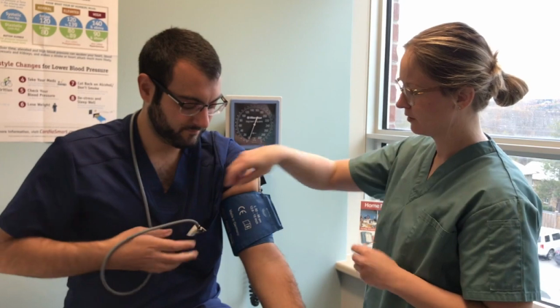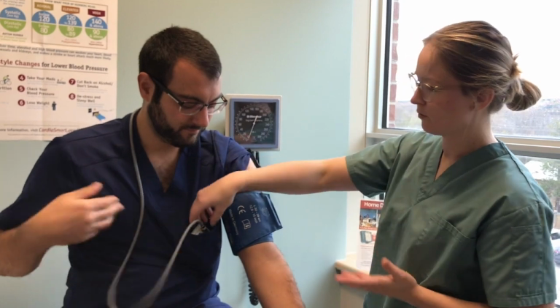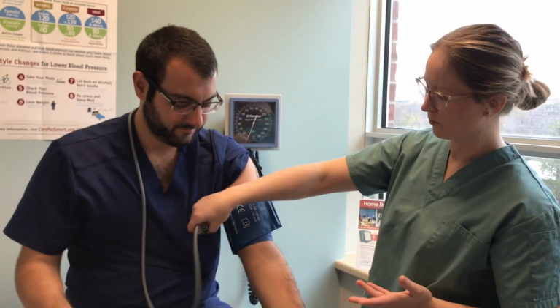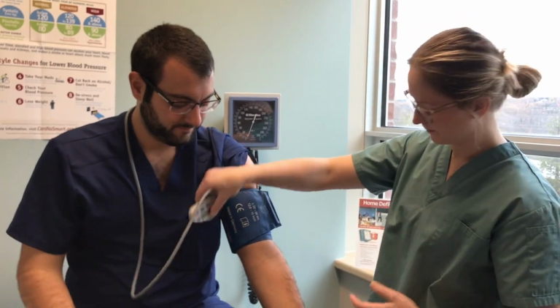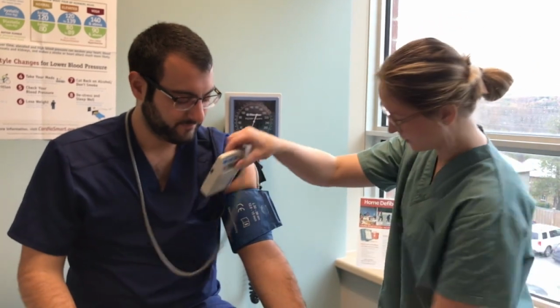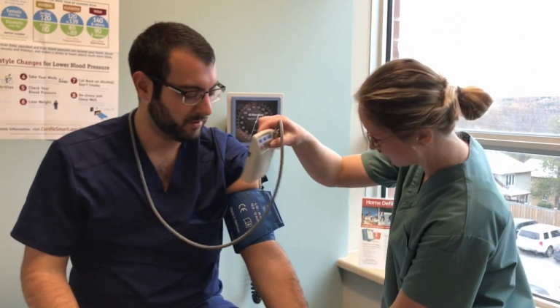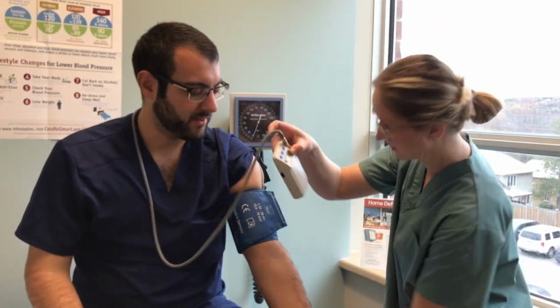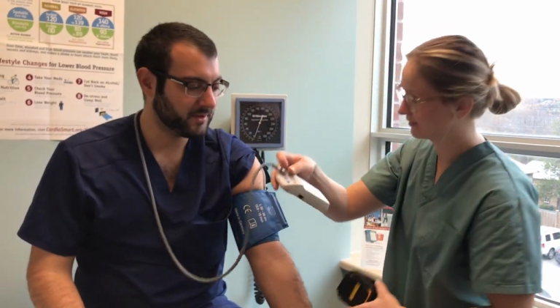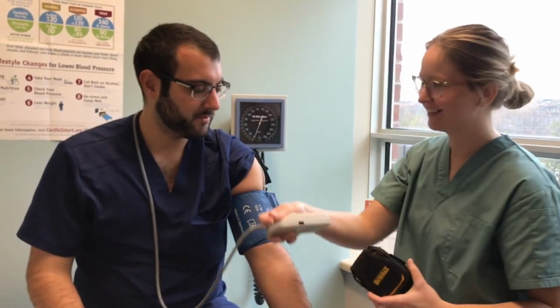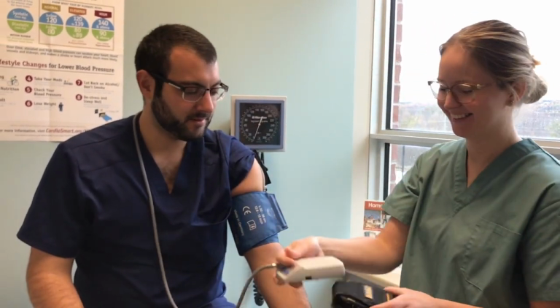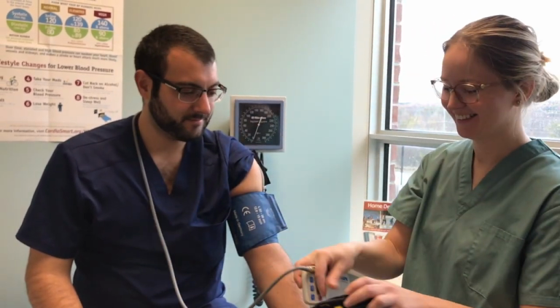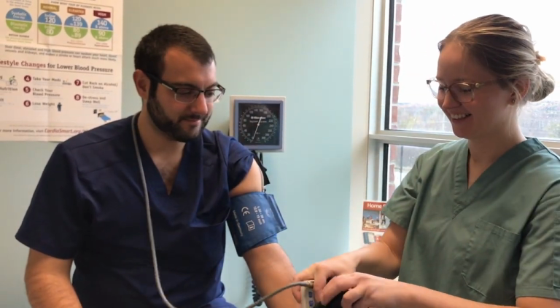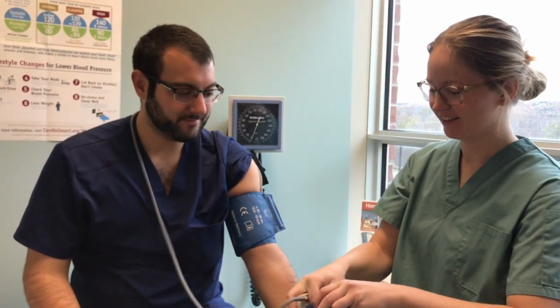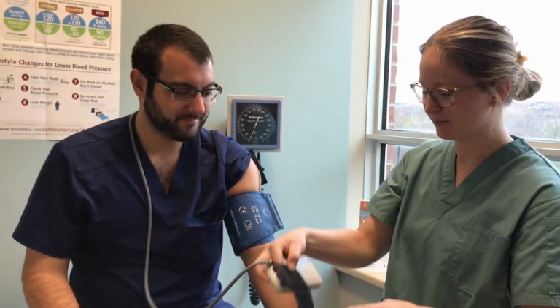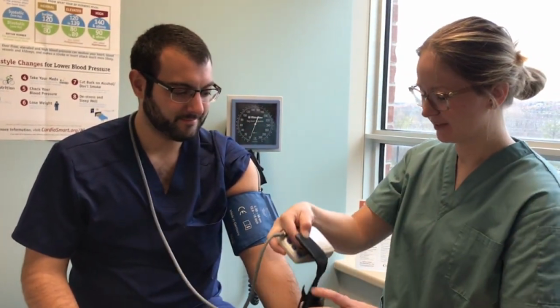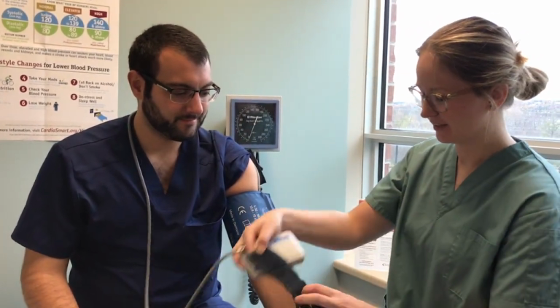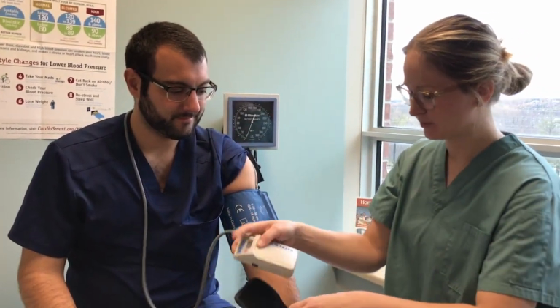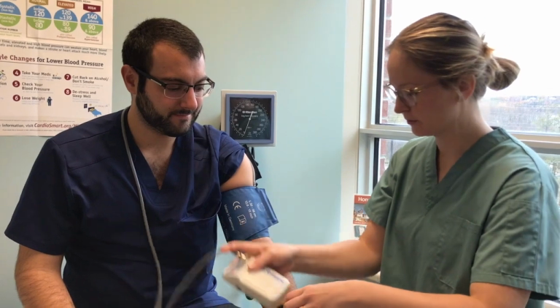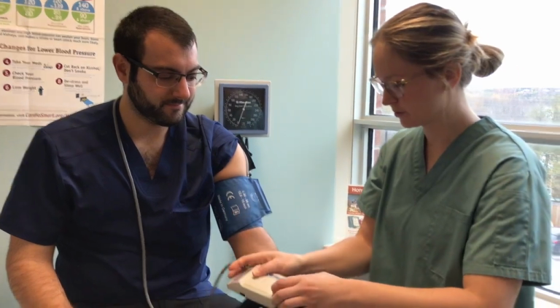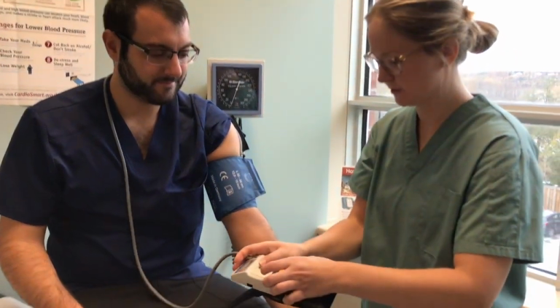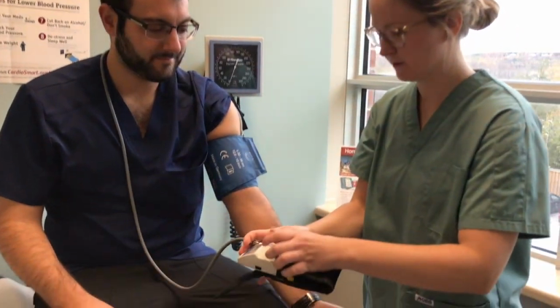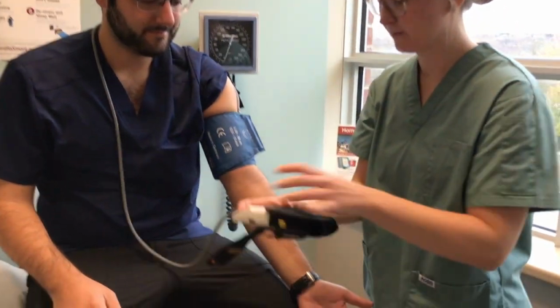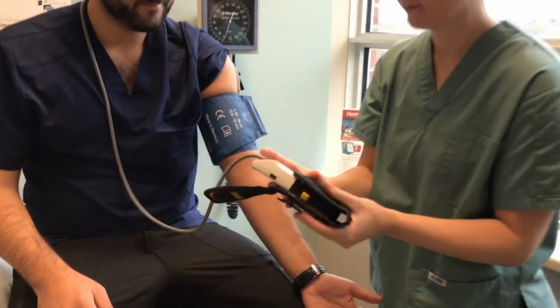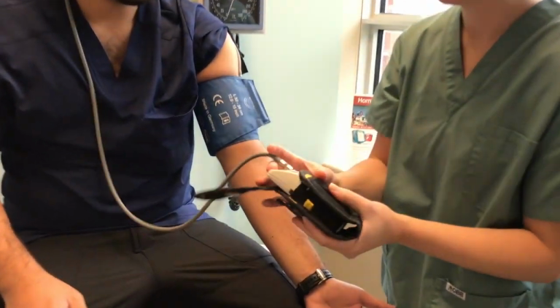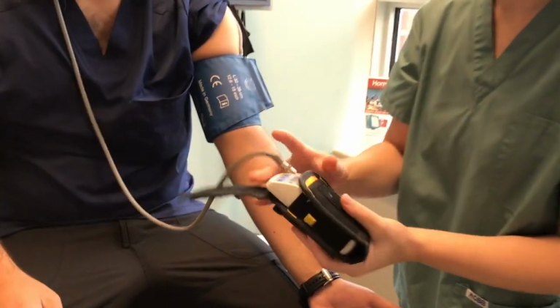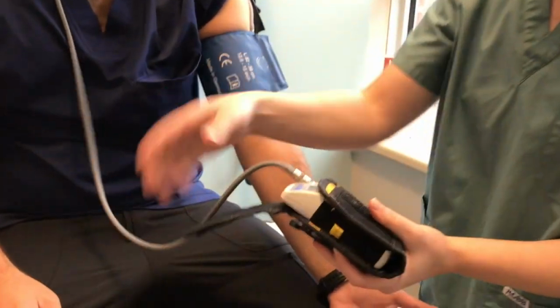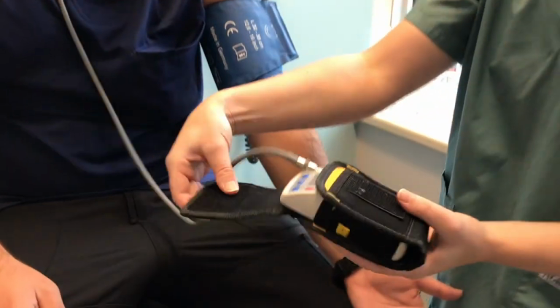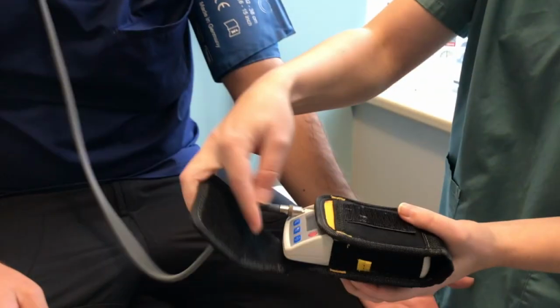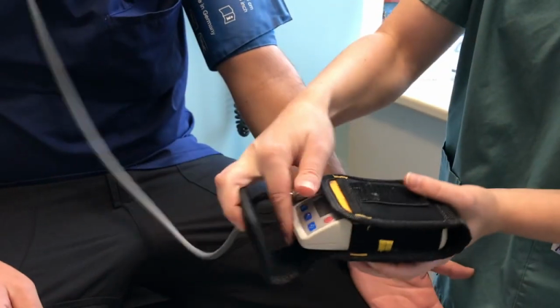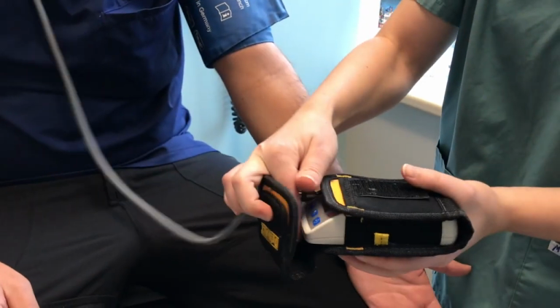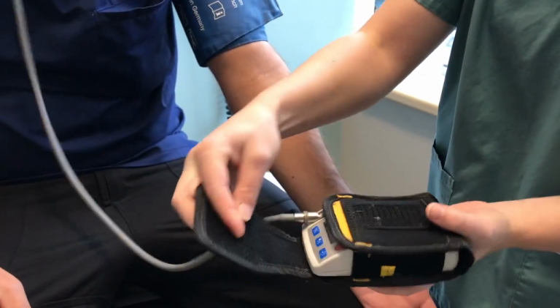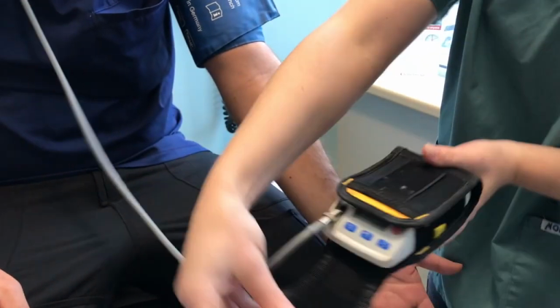The highest, the lowest, the average, and how much it varies. Sometimes that's the information we need to know if somebody needs blood pressure treatment, or if their medication dose is too high or too low.